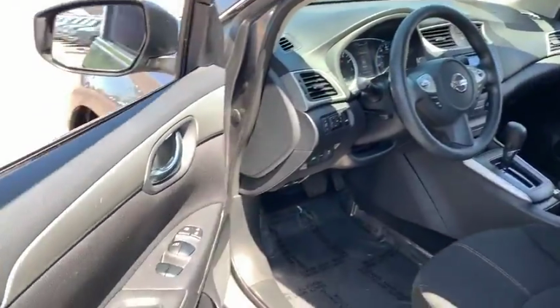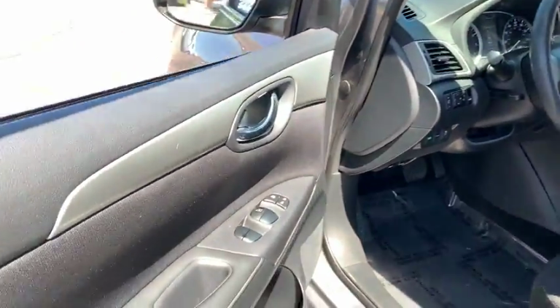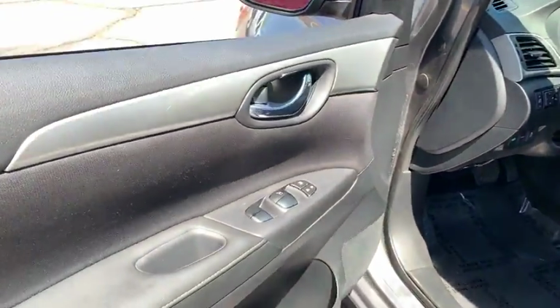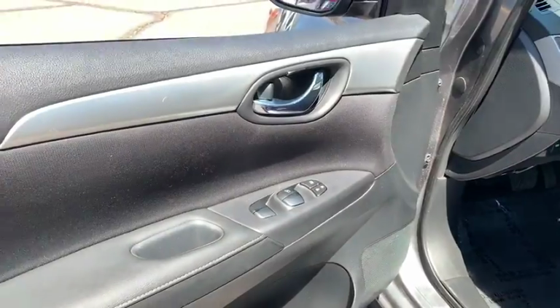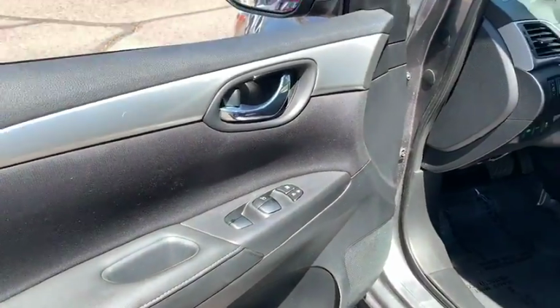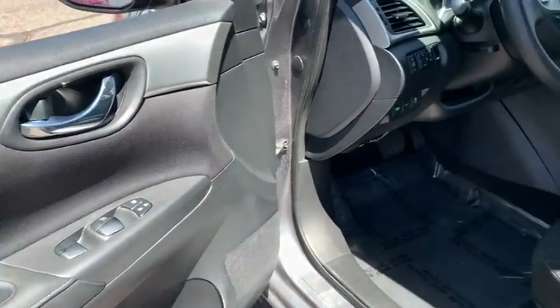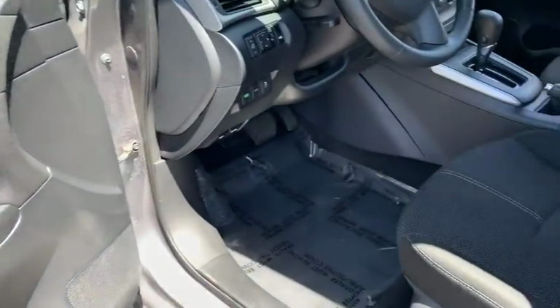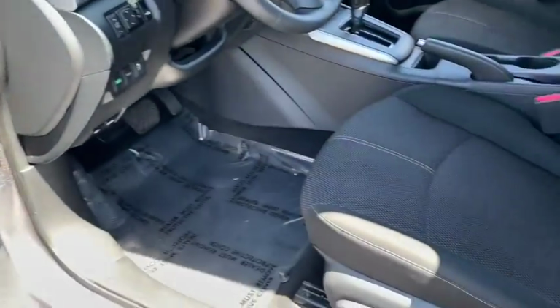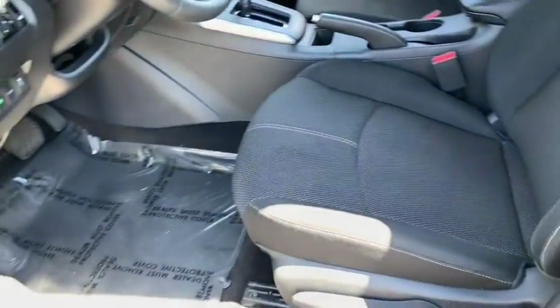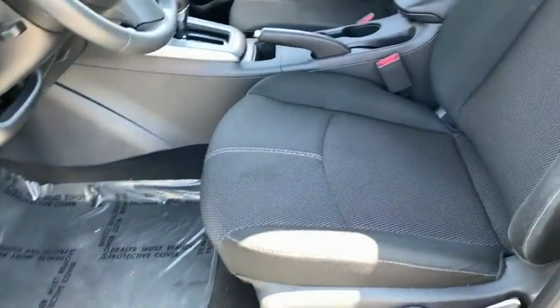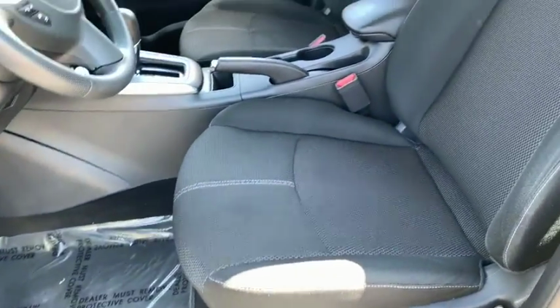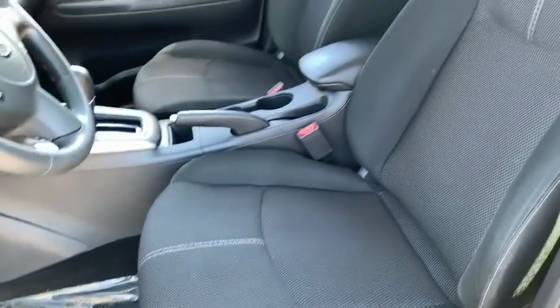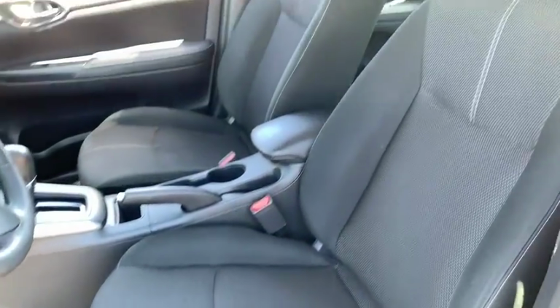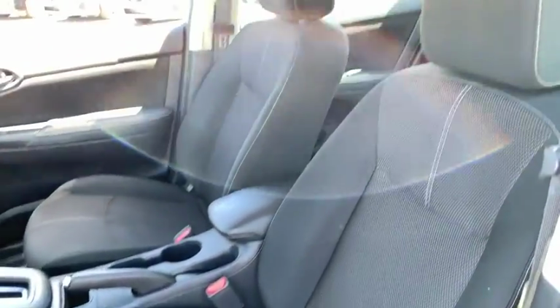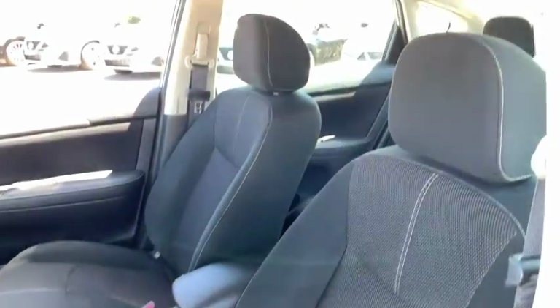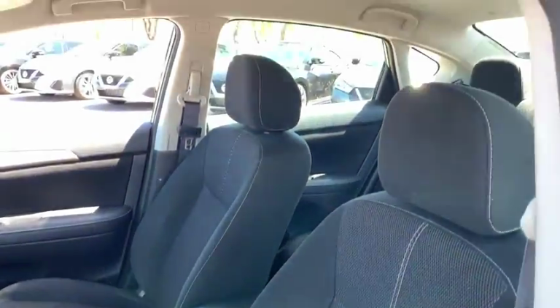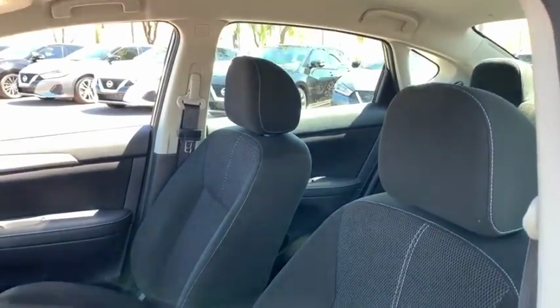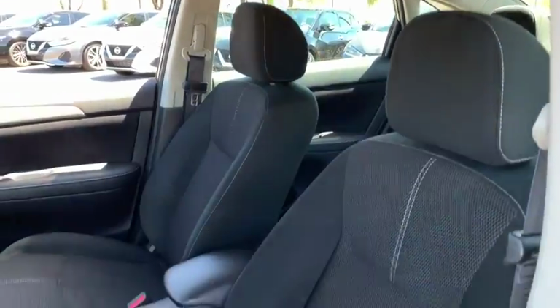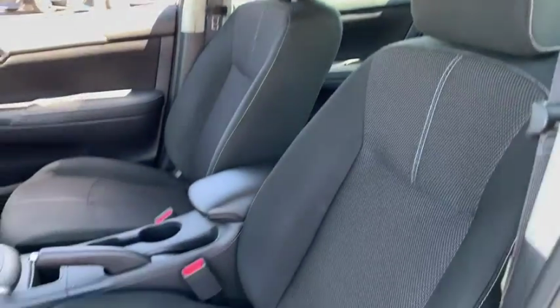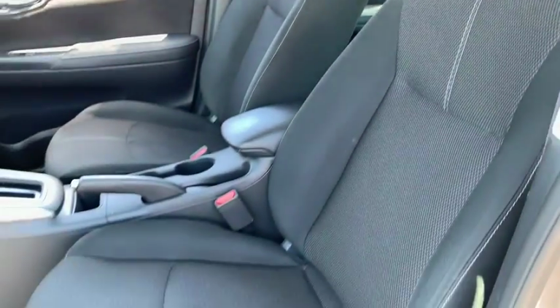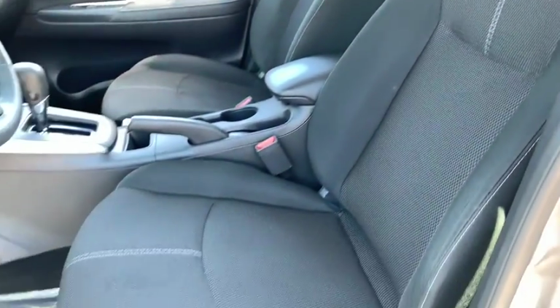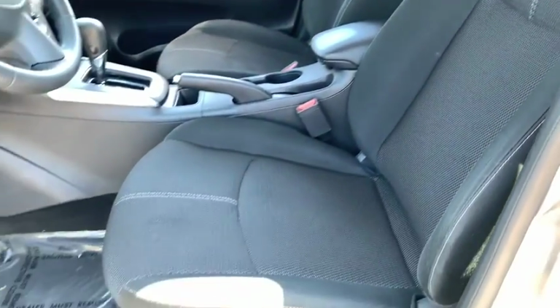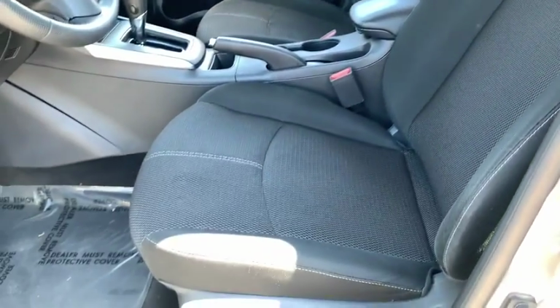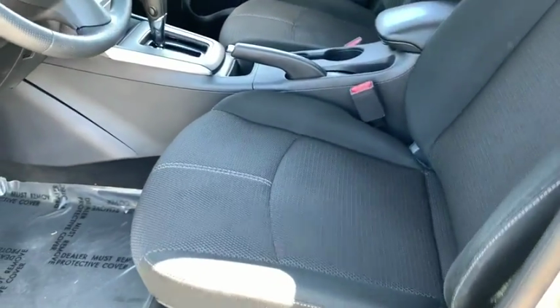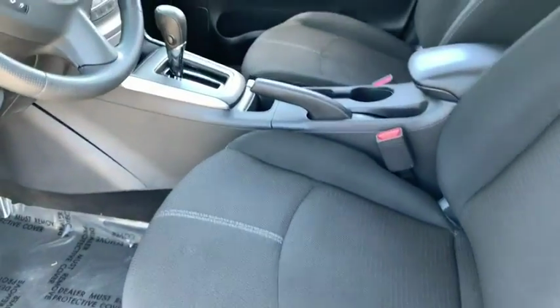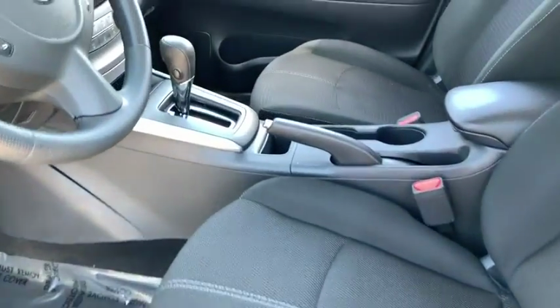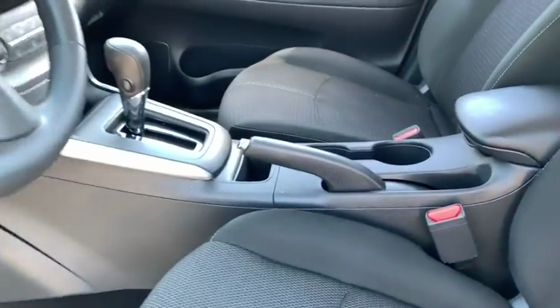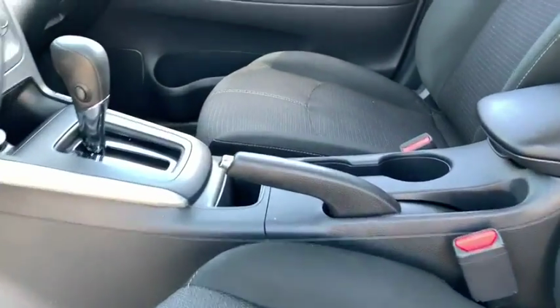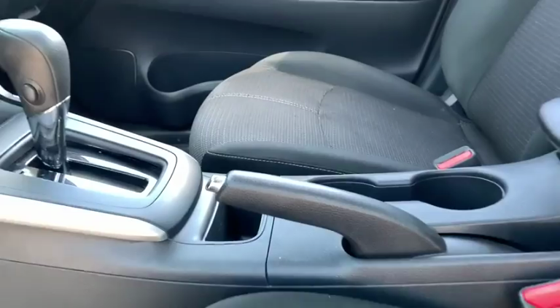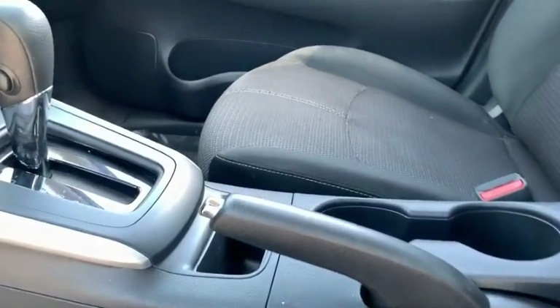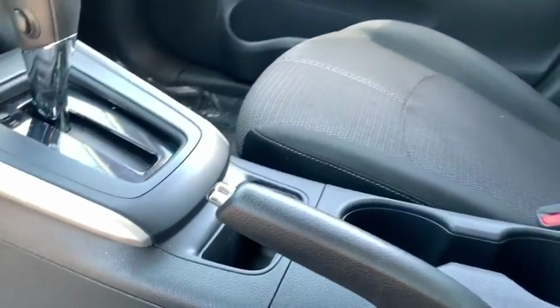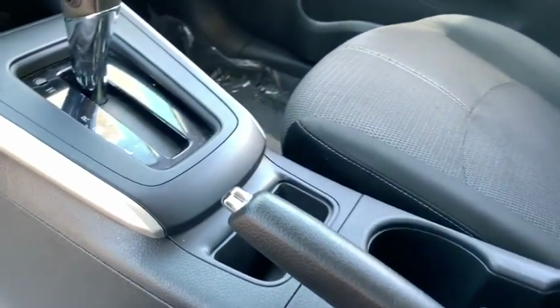This vehicle is CARFAX certified, one owner, and qualifies for CARFAX buyback guarantee. If you like it online, you'll love it in your driveway. Take it for a spin today. Nobody tops the Pinnacle deal. Nobody.